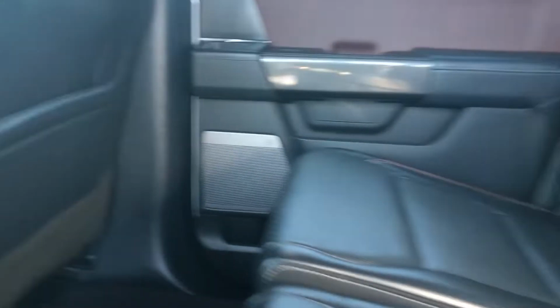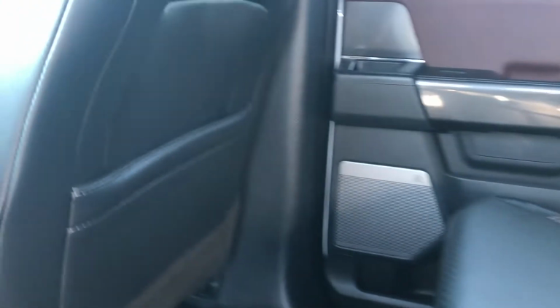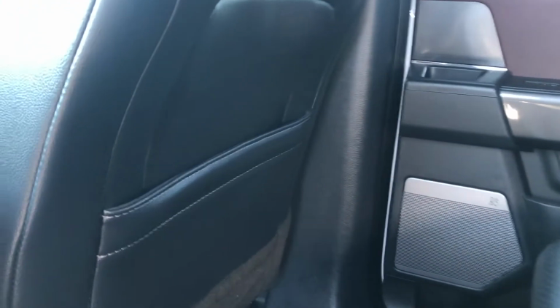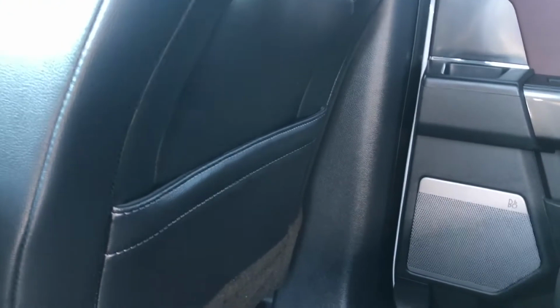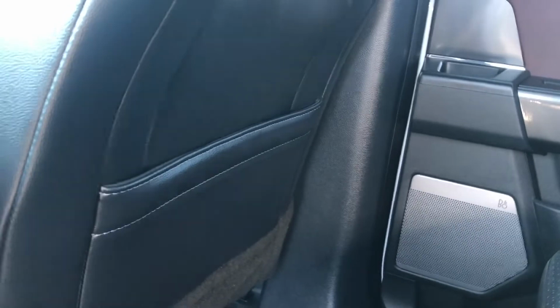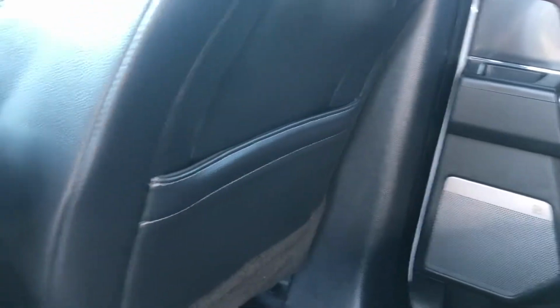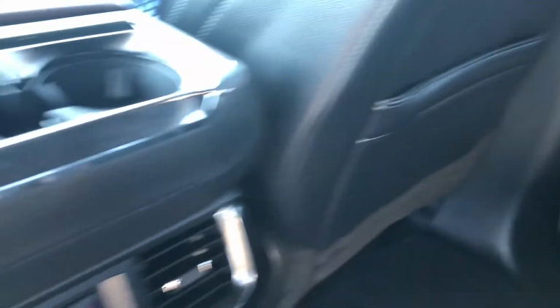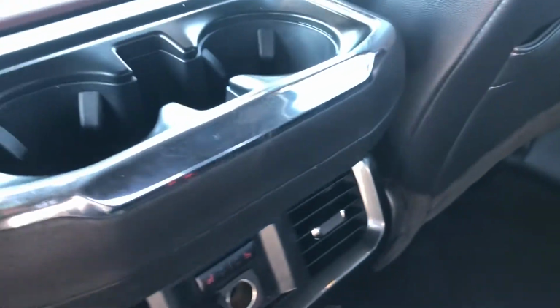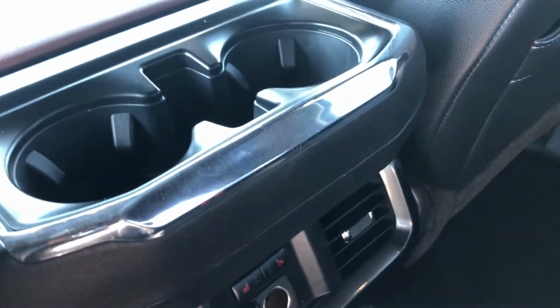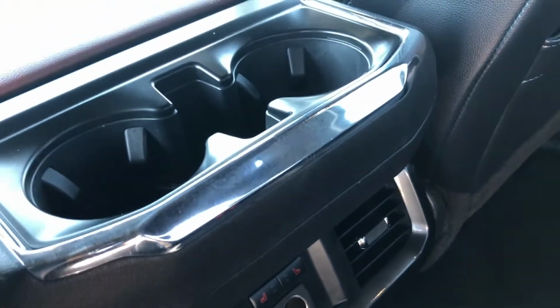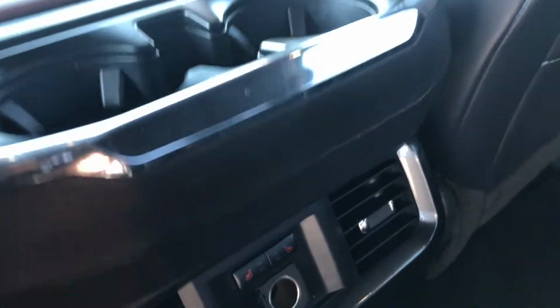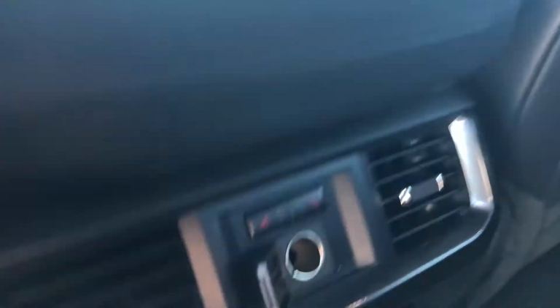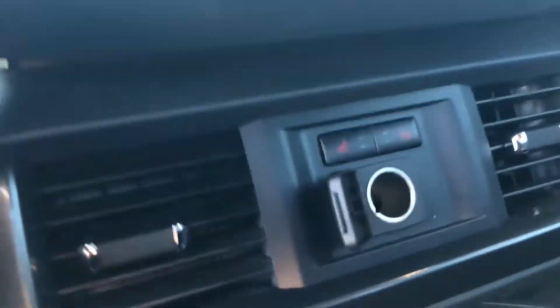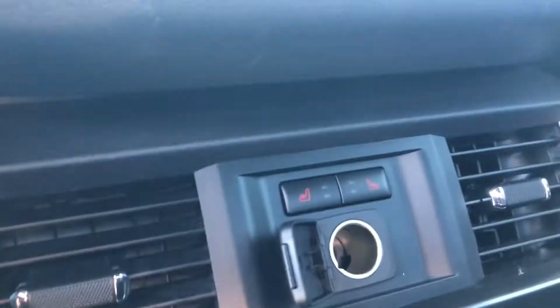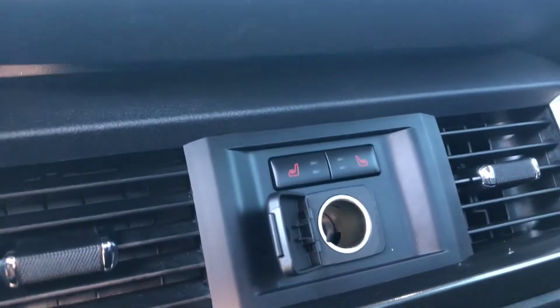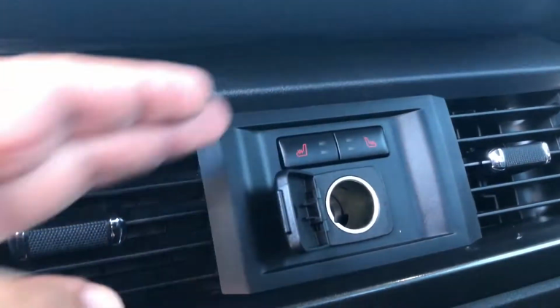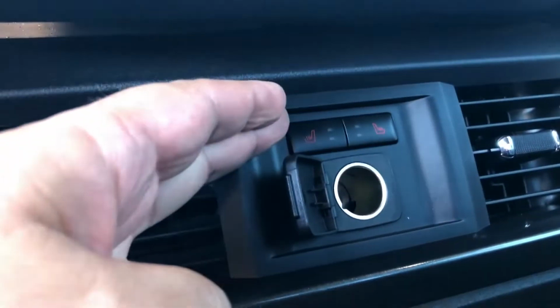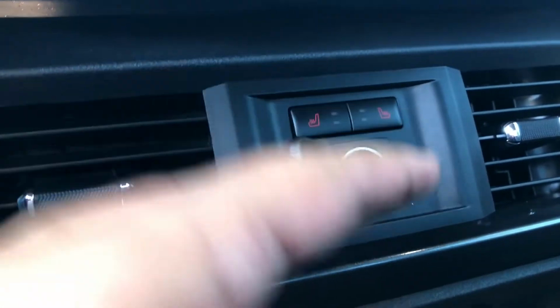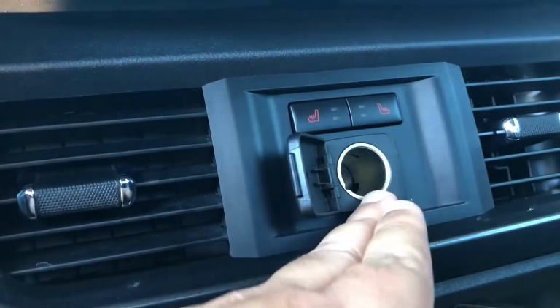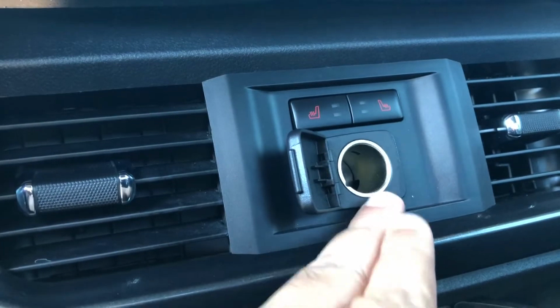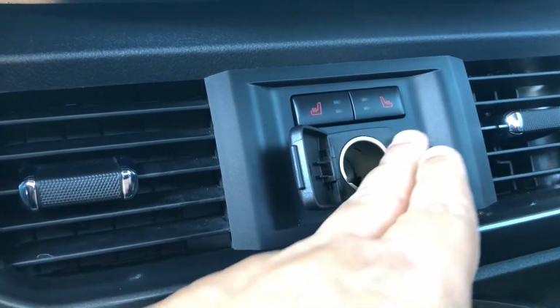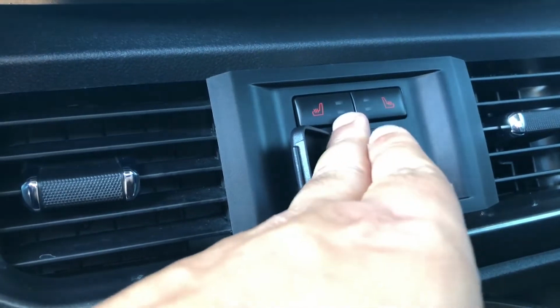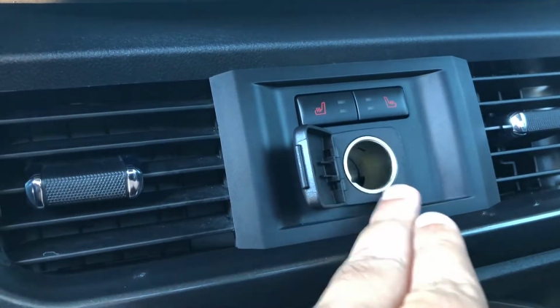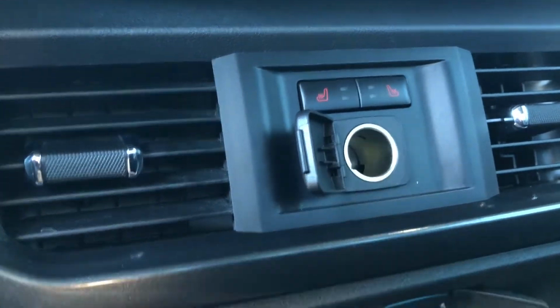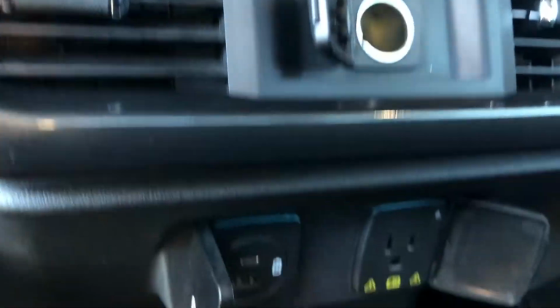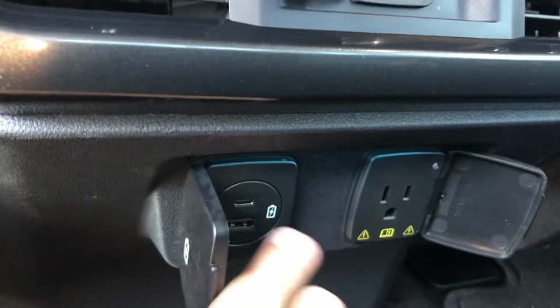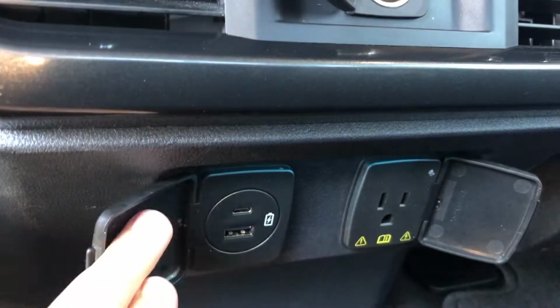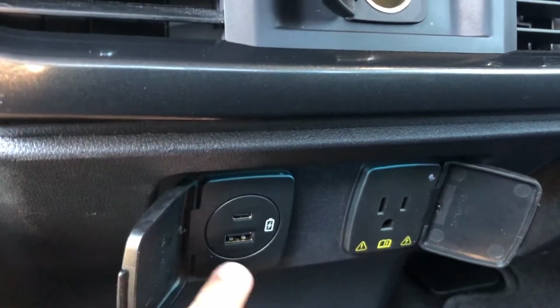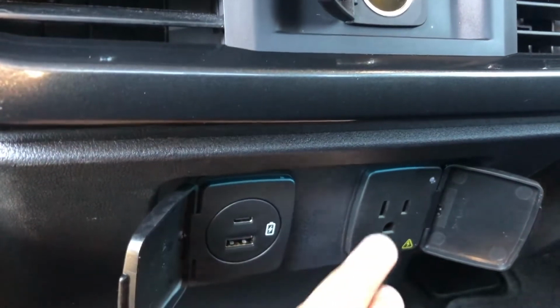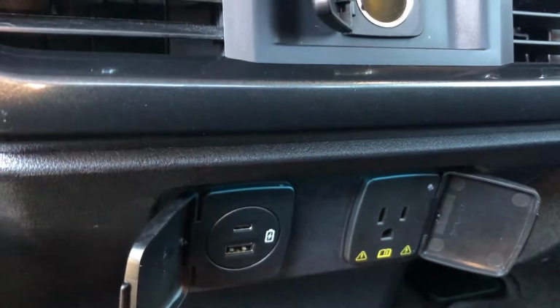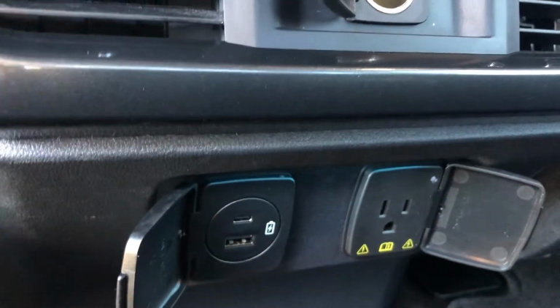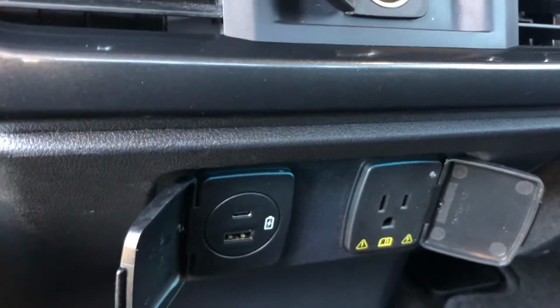On top of that we do have some seat back storage as well as a couple of cup holders. The bench seat is a heated seat, so you have the heated seat controls, a 12-volt outlet, as well as two USB ports and a 110-volt dual outlet.